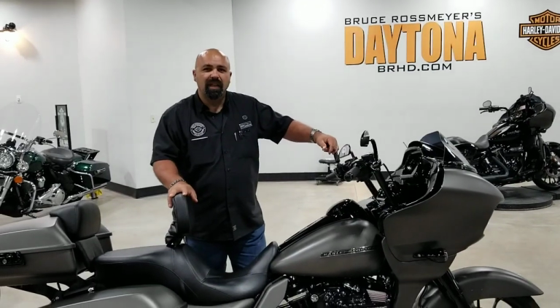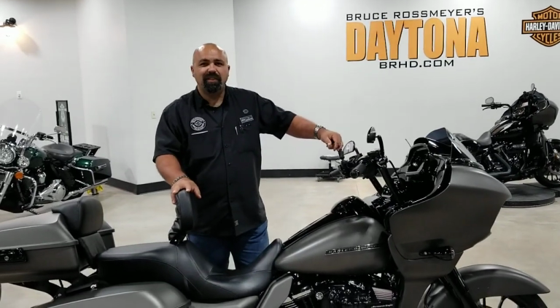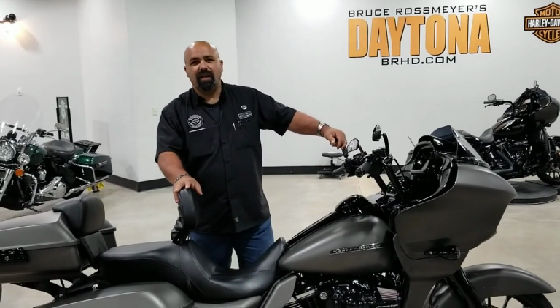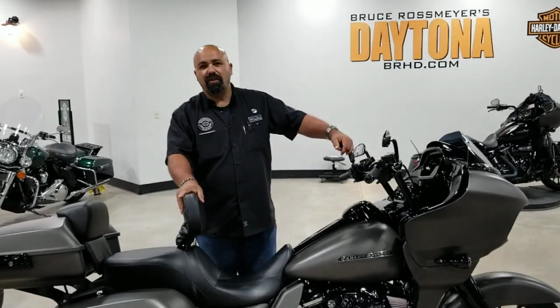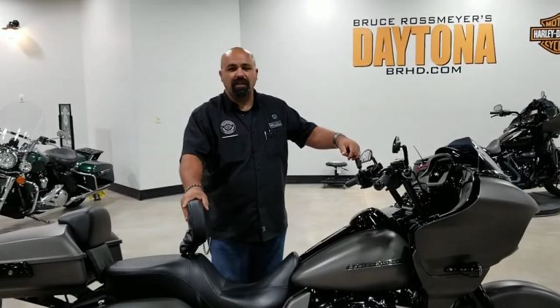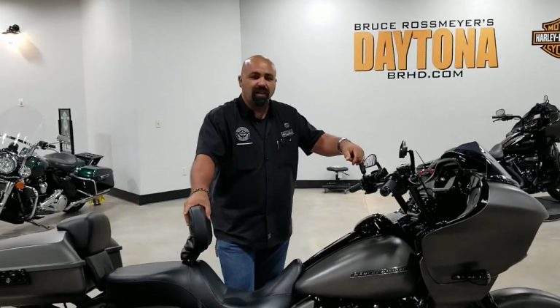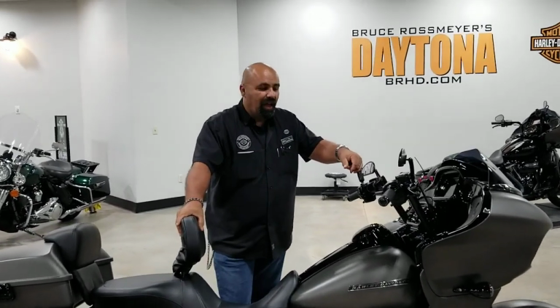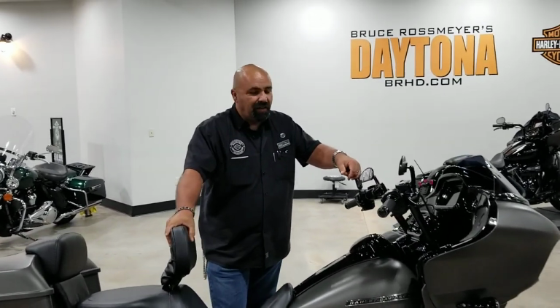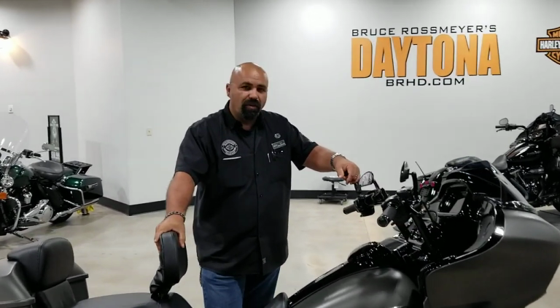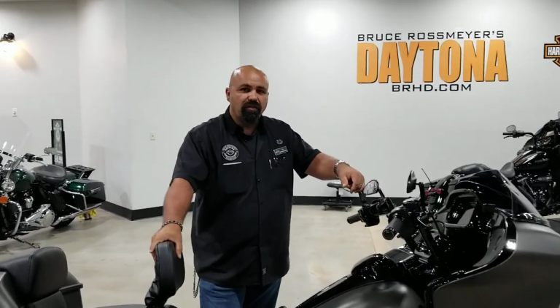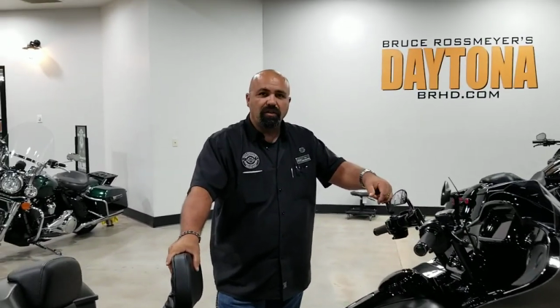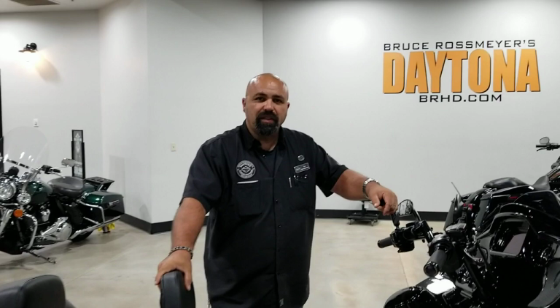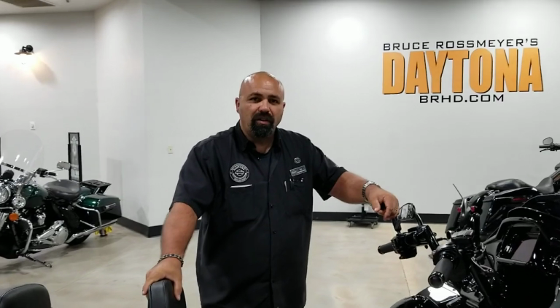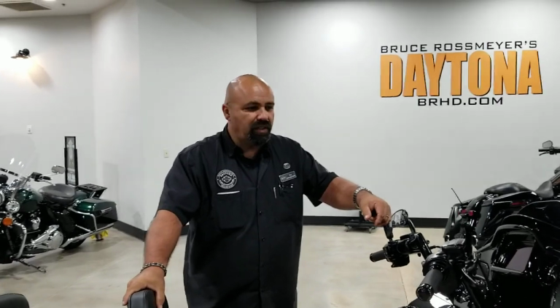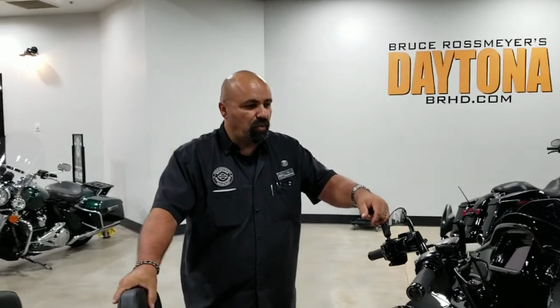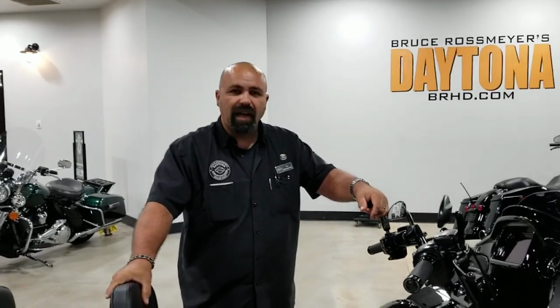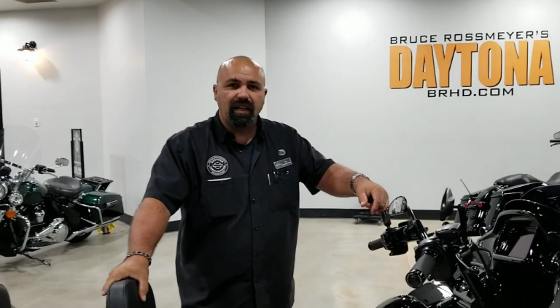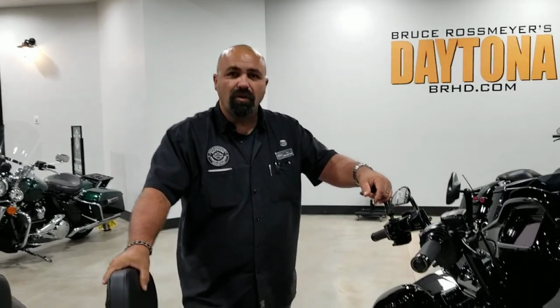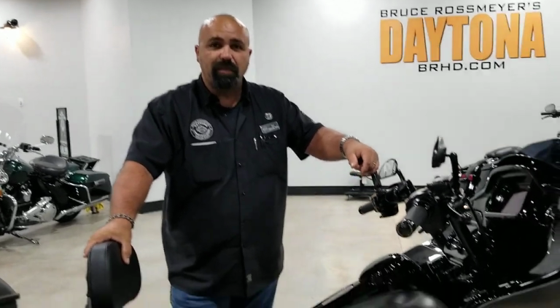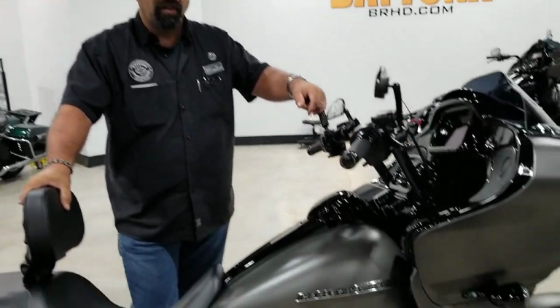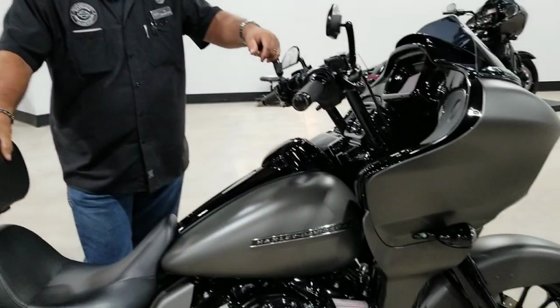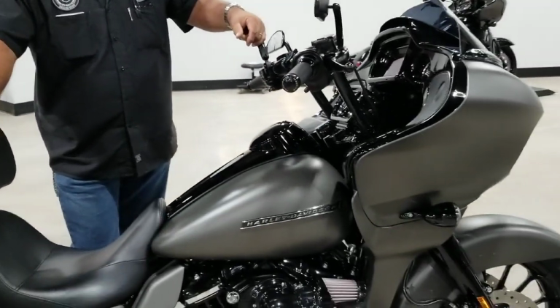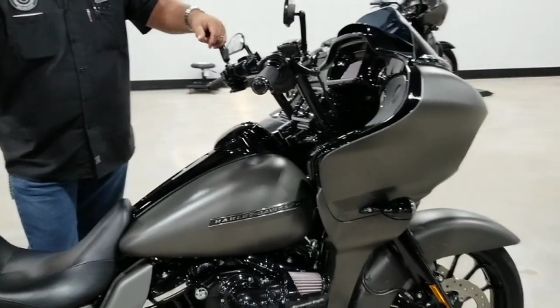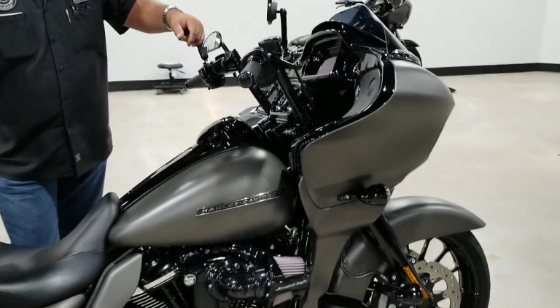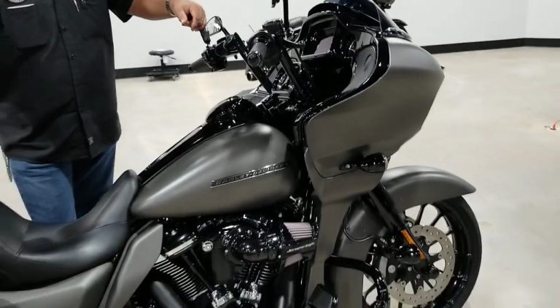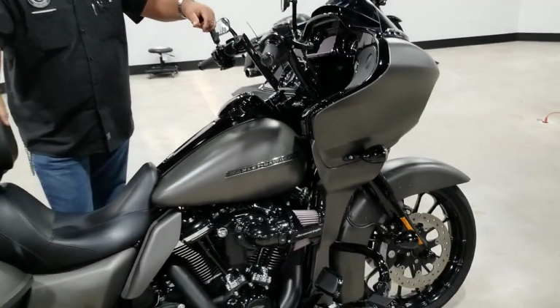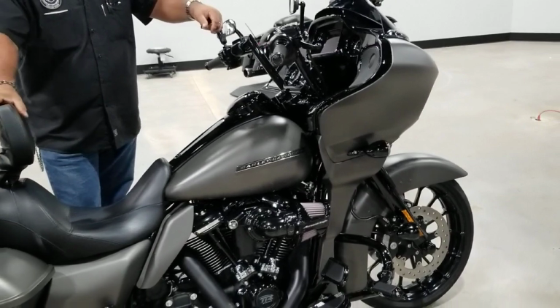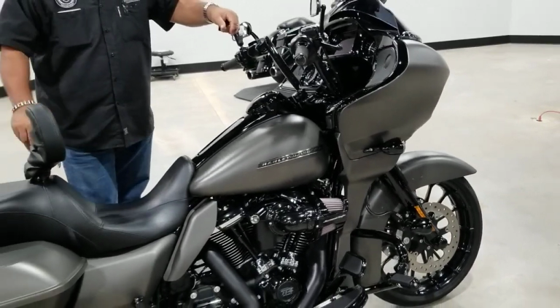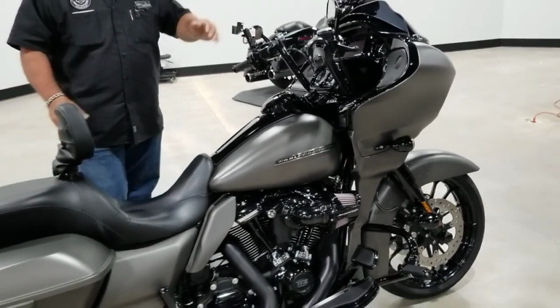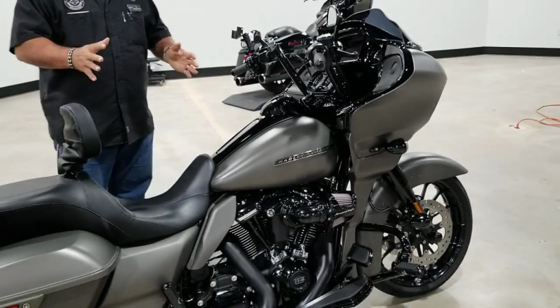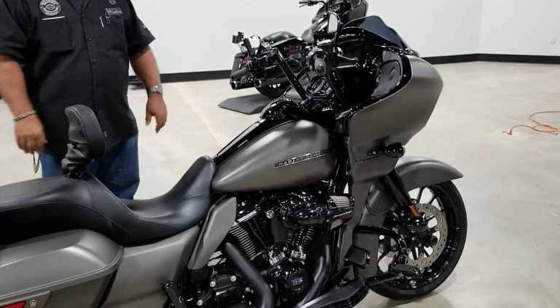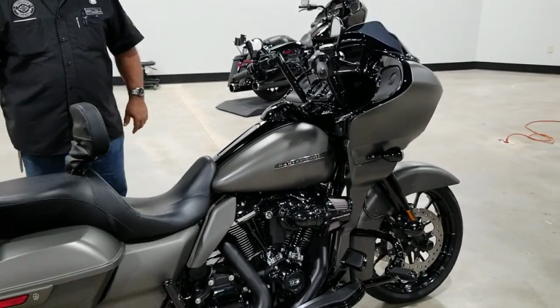Hey, Tony here at Daytona Harley-Davidson. Got another really interesting used bike to show you. This is a 2019 Road Glide Special. This one's been highly customized by the previous owners — it's got some really cool stuff on it.